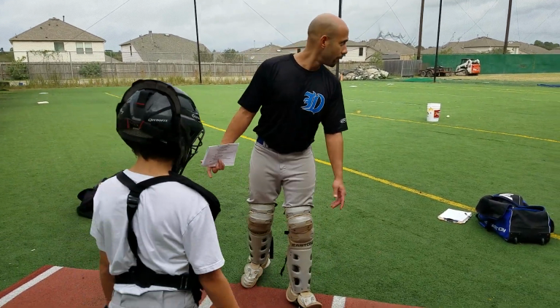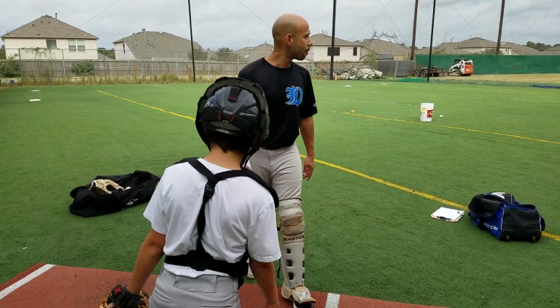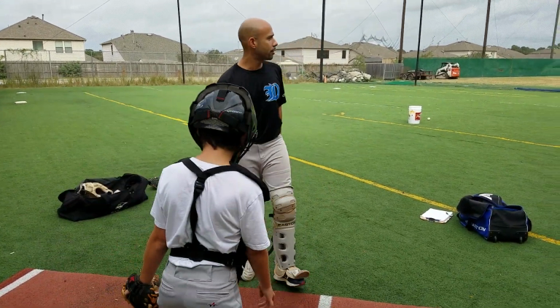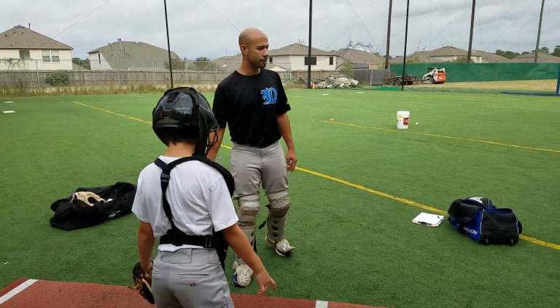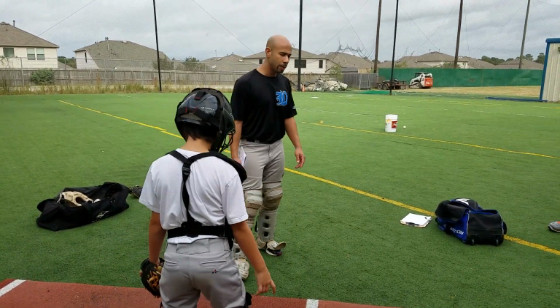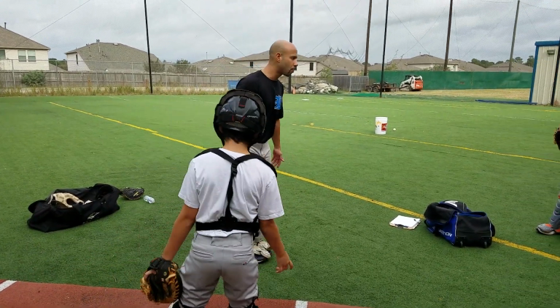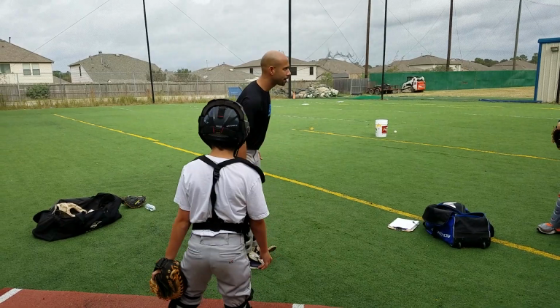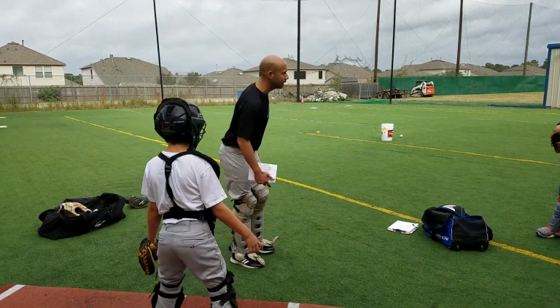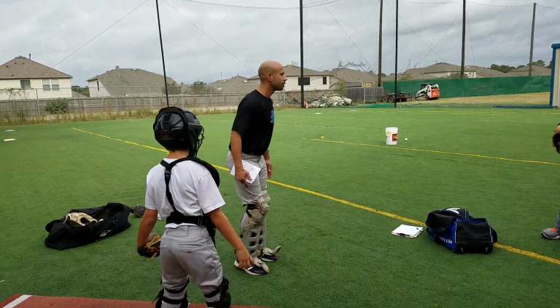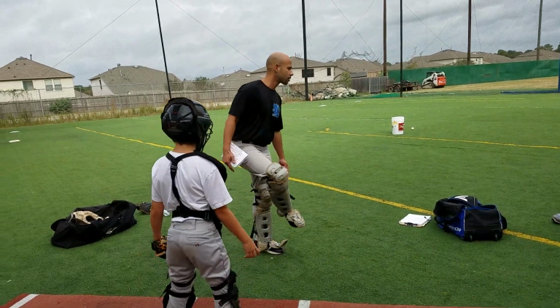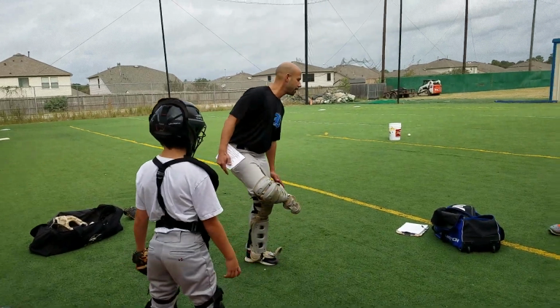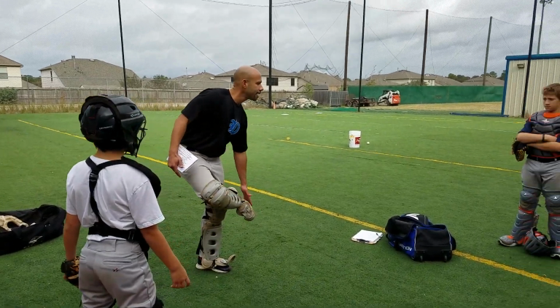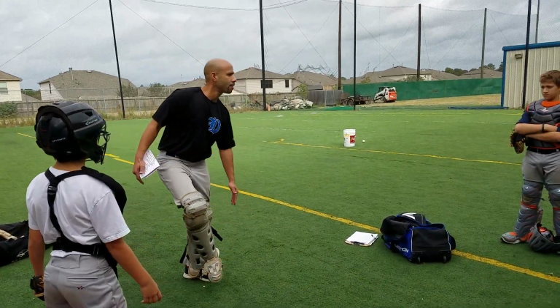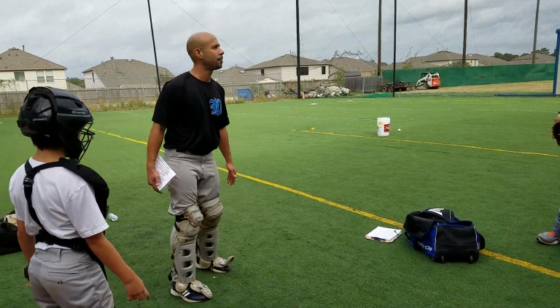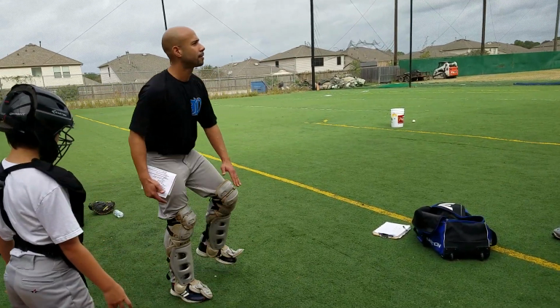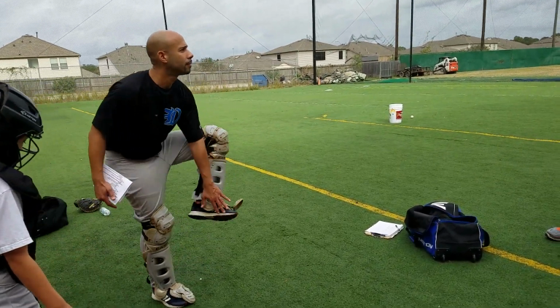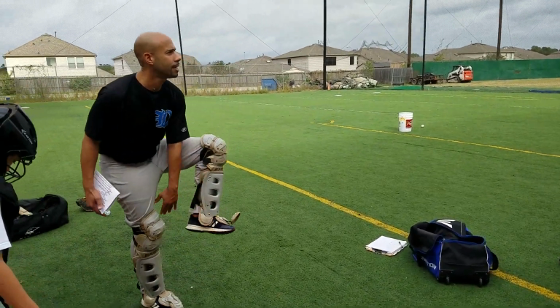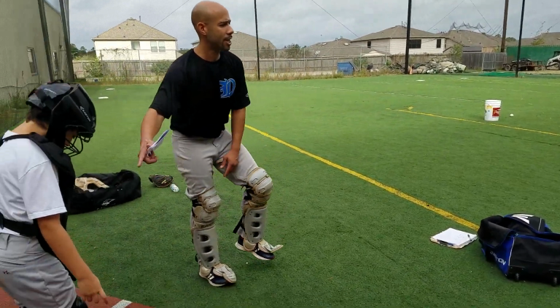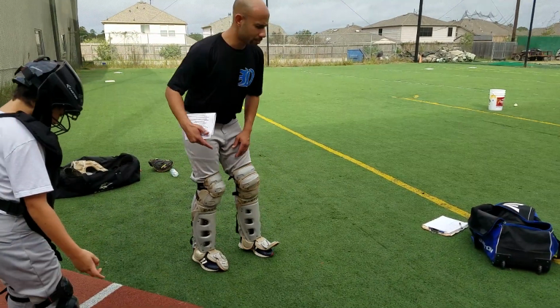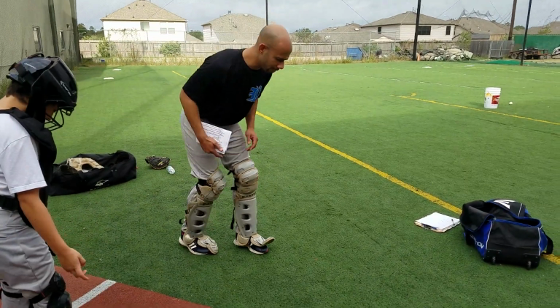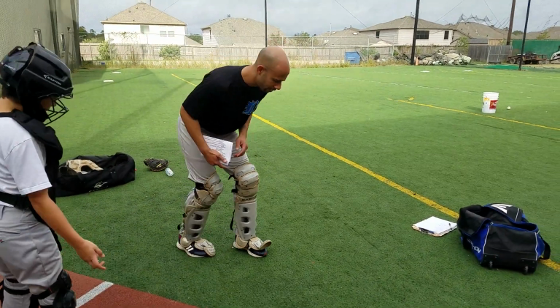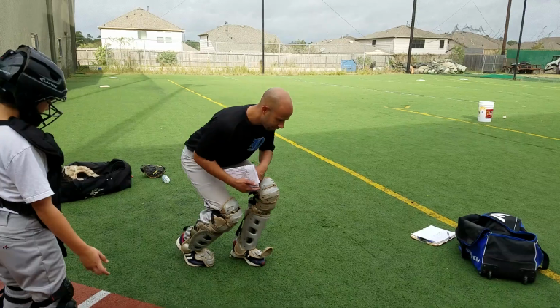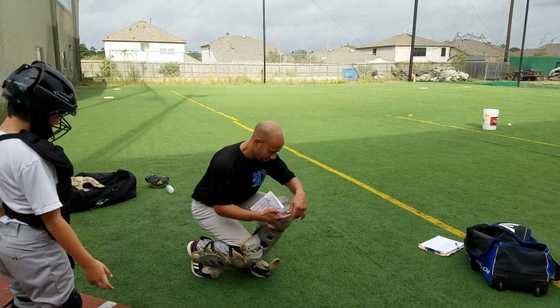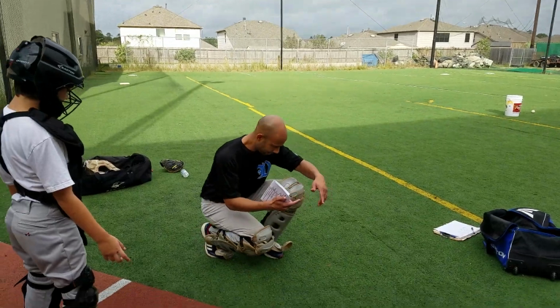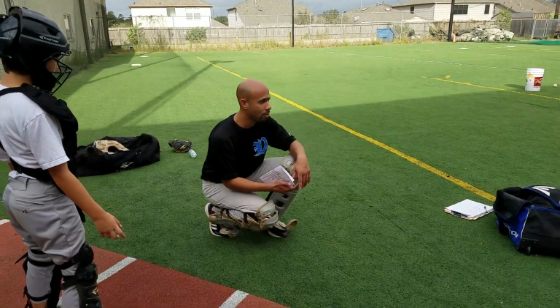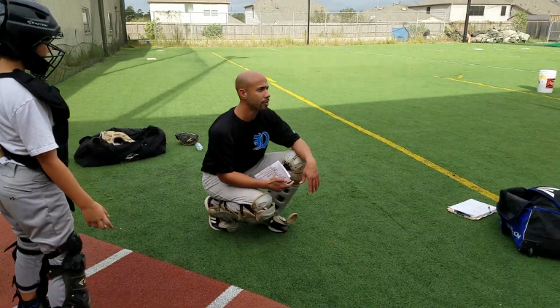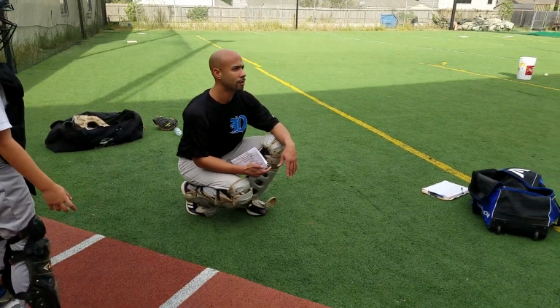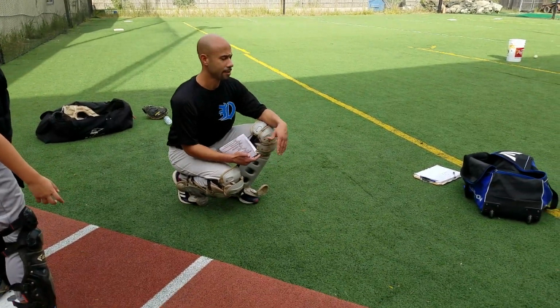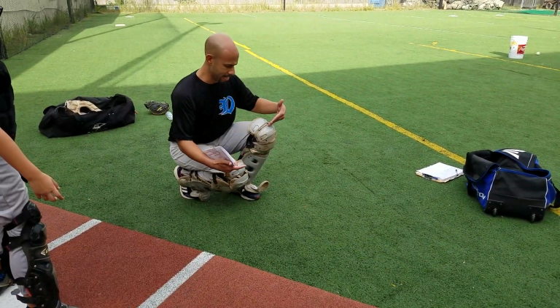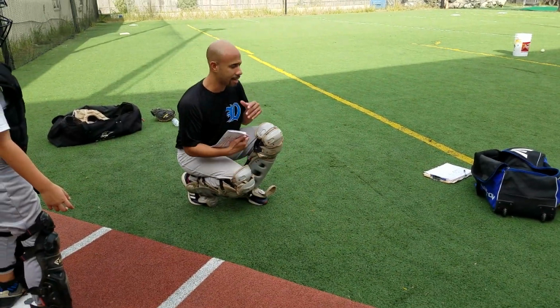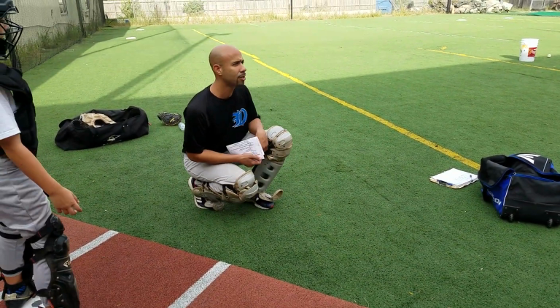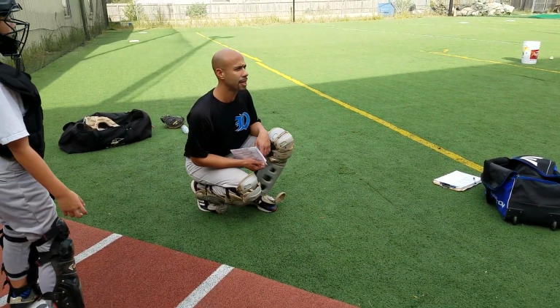The reason why we want to do this is when we squat, gentlemen, we want to squat on the inside part of our feet. What Jackson was doing here, he's on his toes and his legs are closed together.